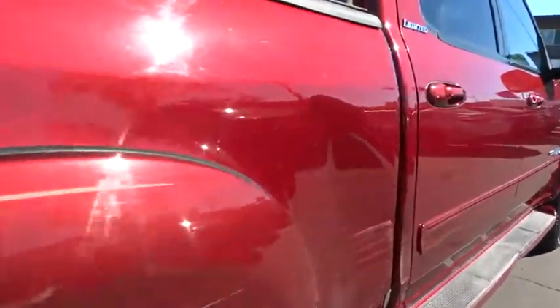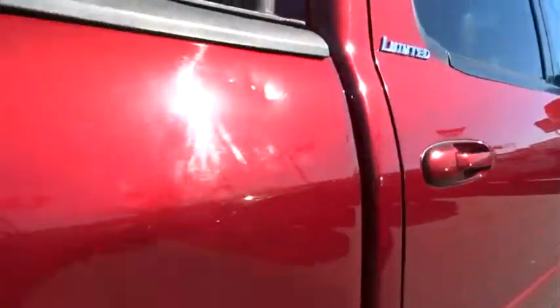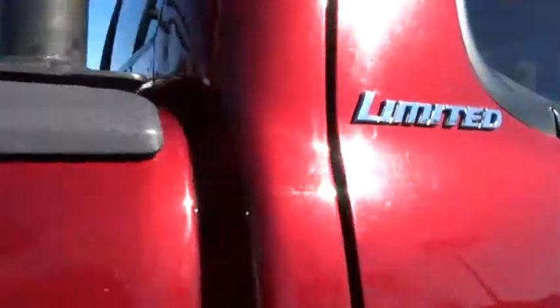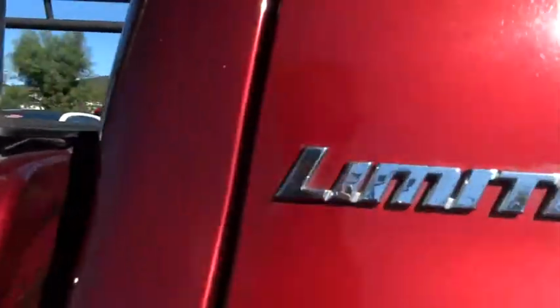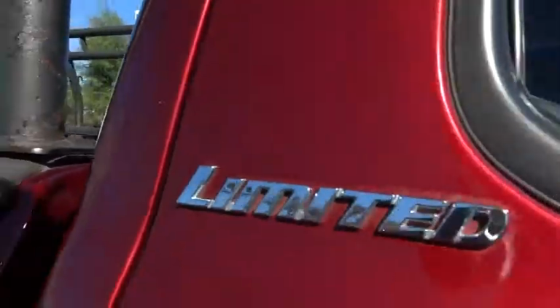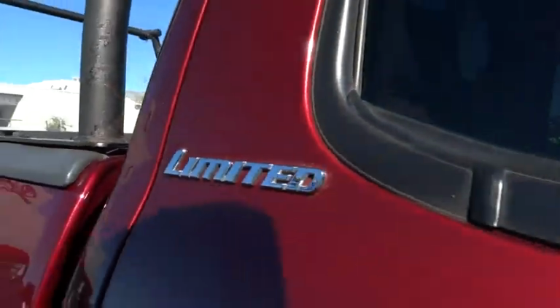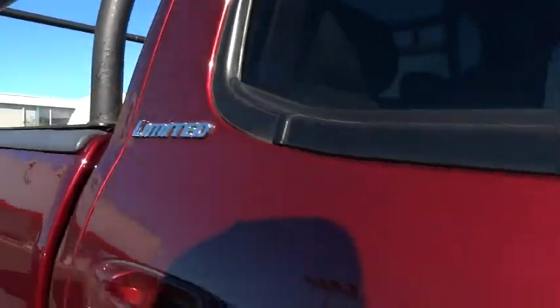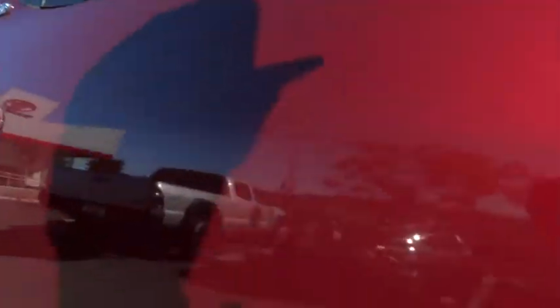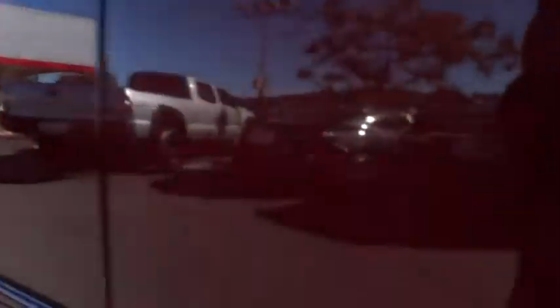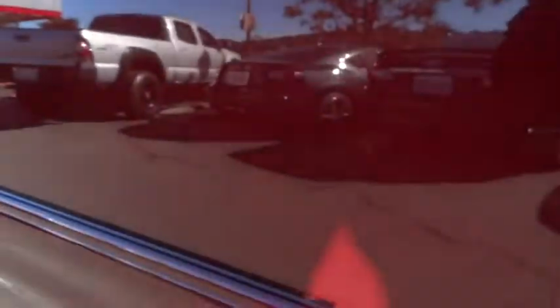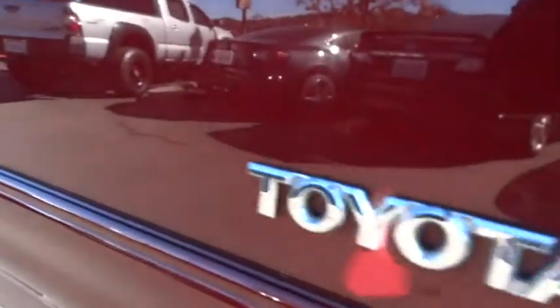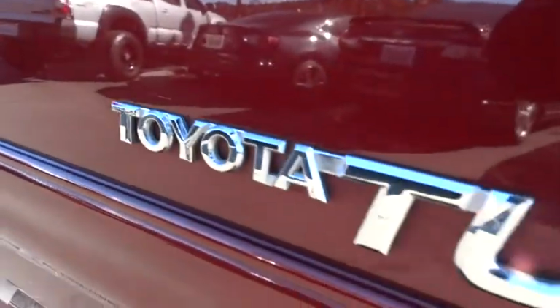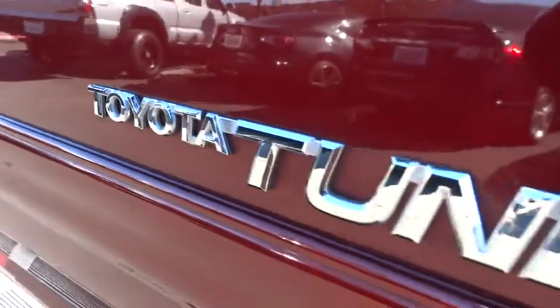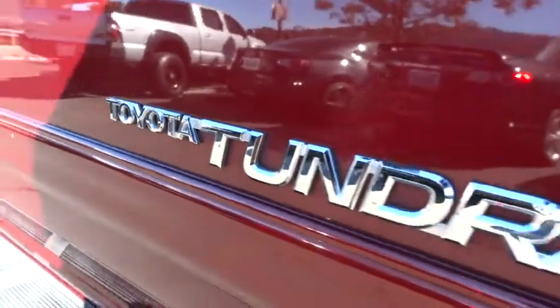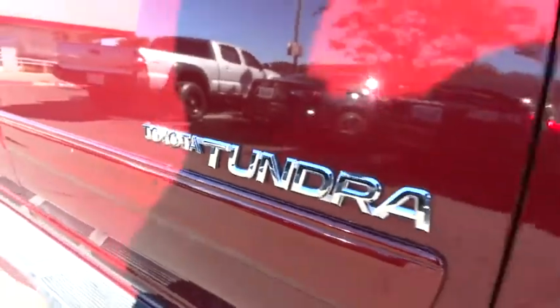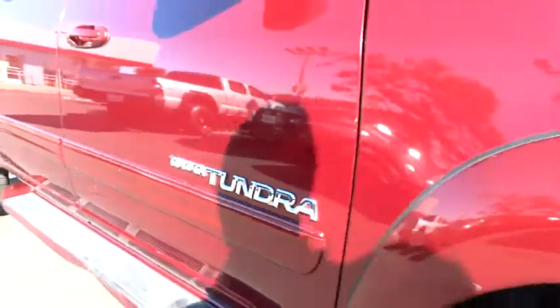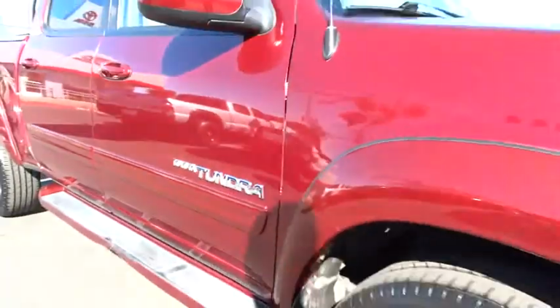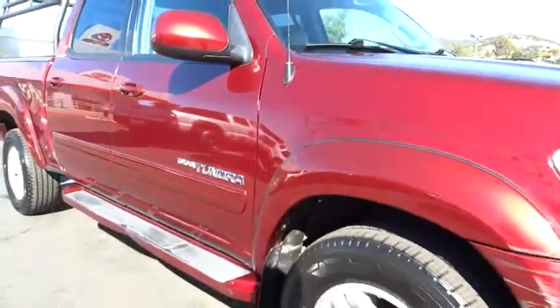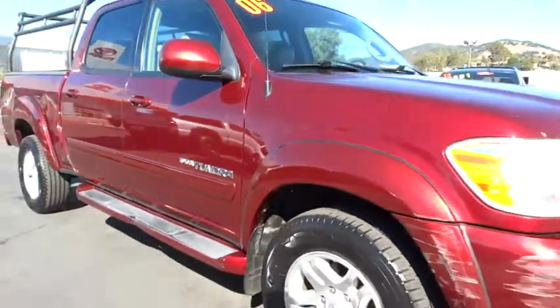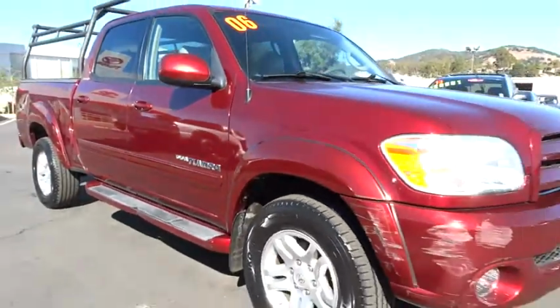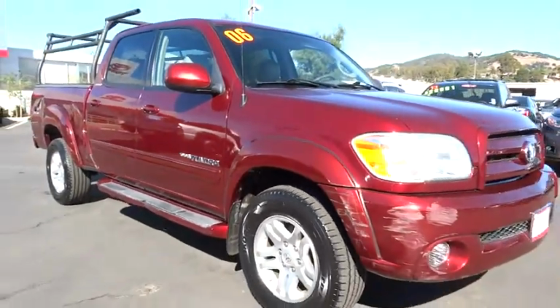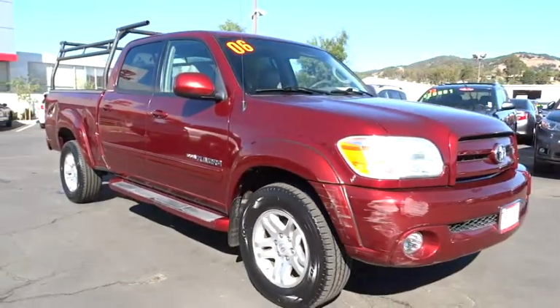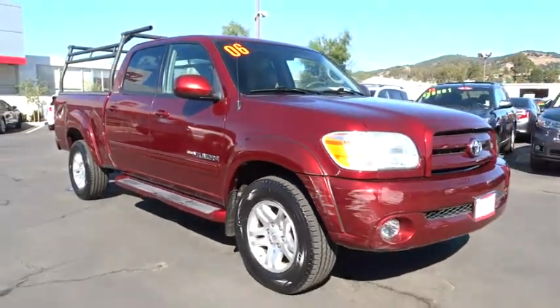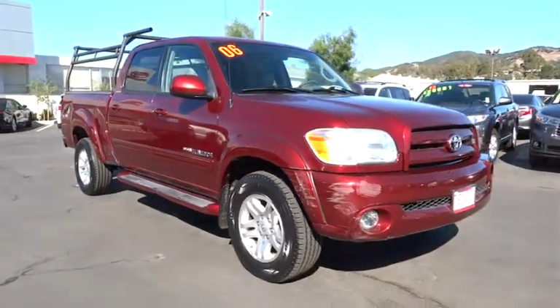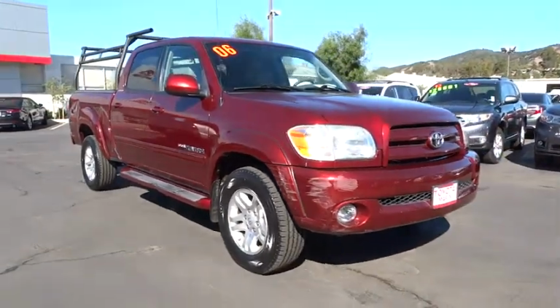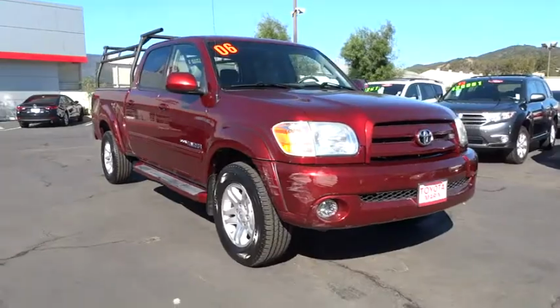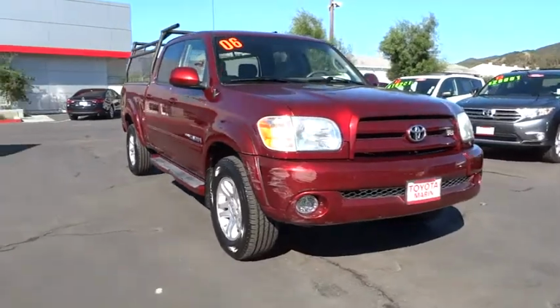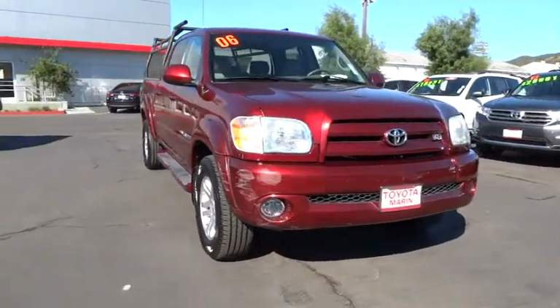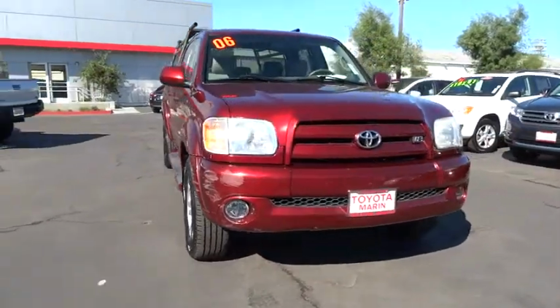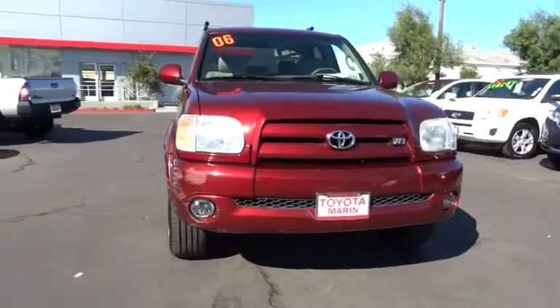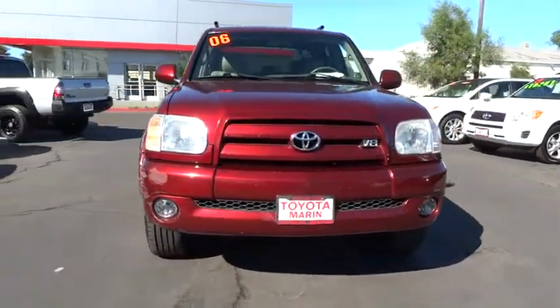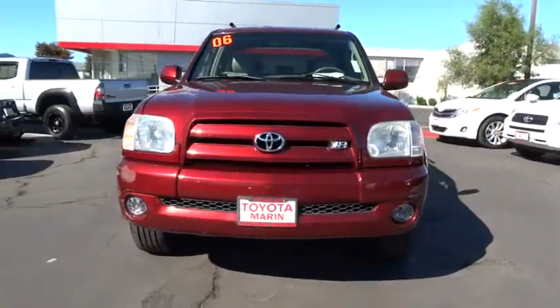With a towing capacity of up to 10,000 plus pounds and a payload capacity of over 2,000 pounds, the Tundra is the perfect mix of power and efficiency. This vehicle has less than 115,000 miles.